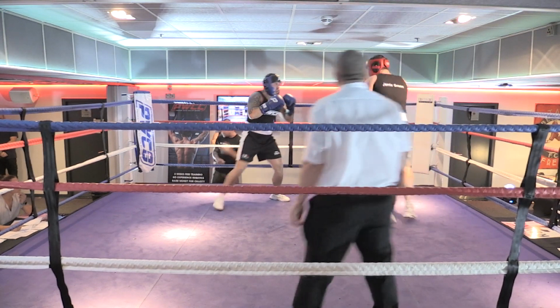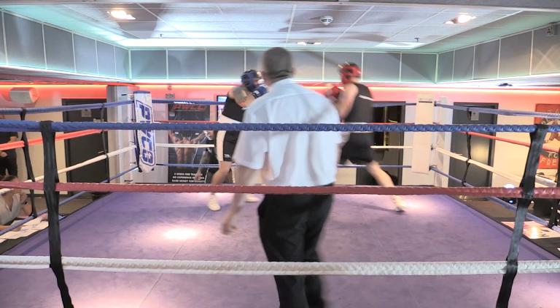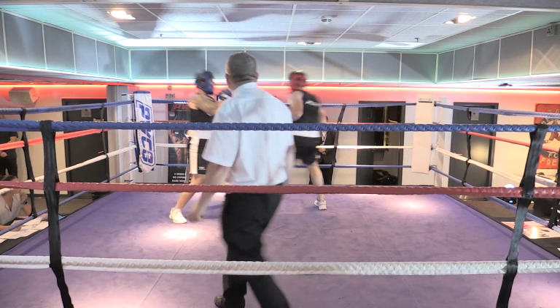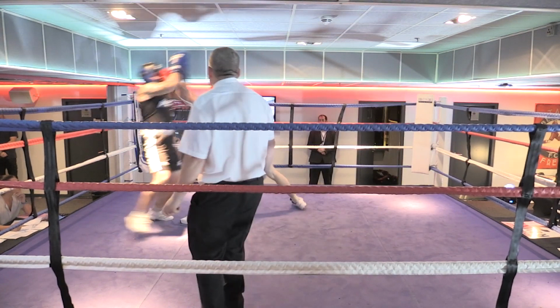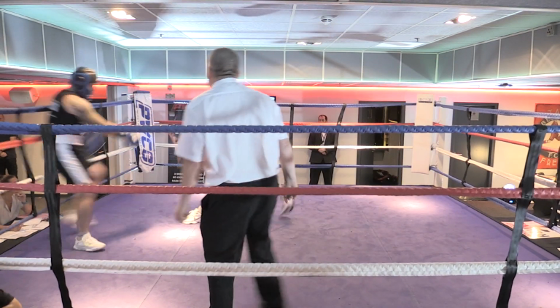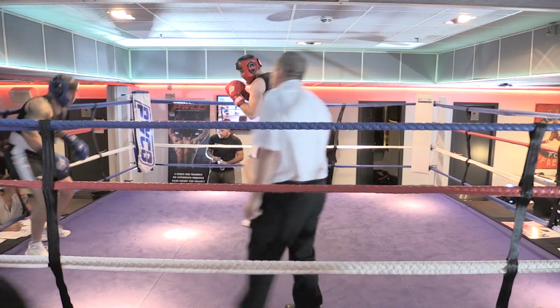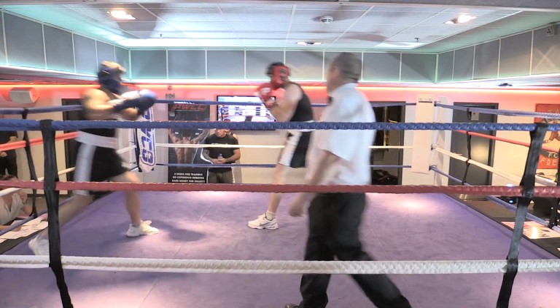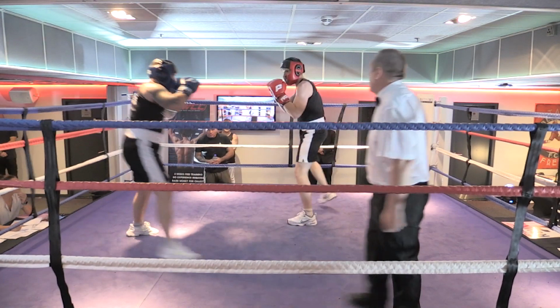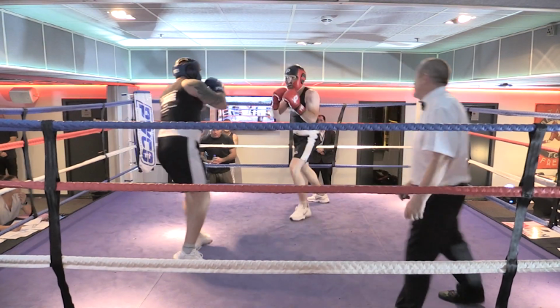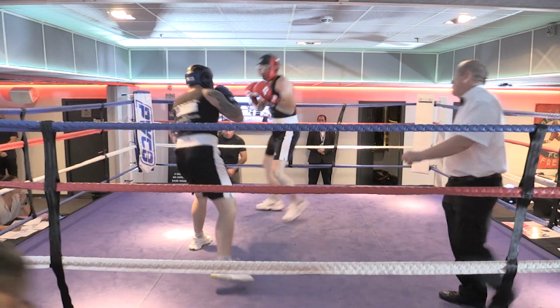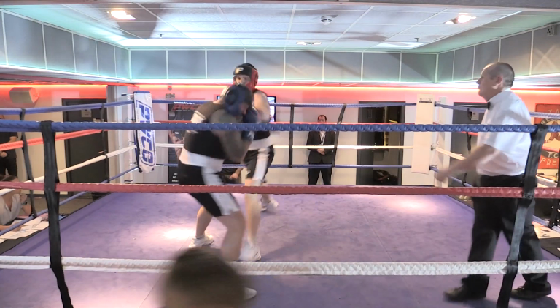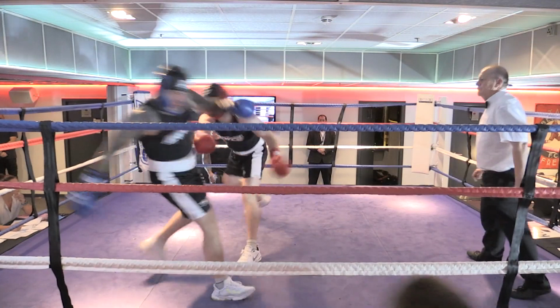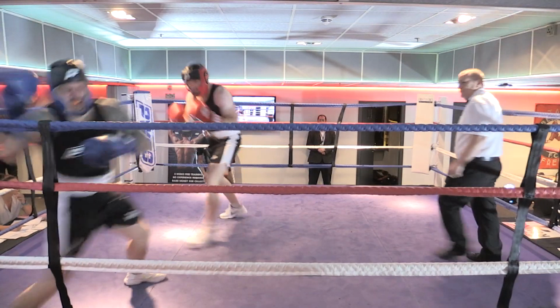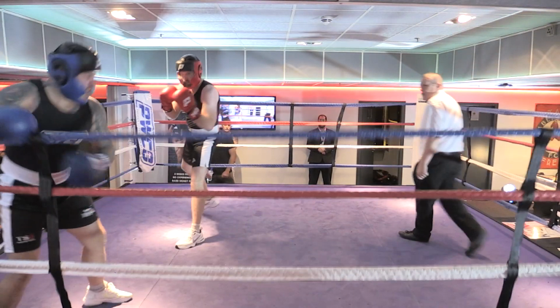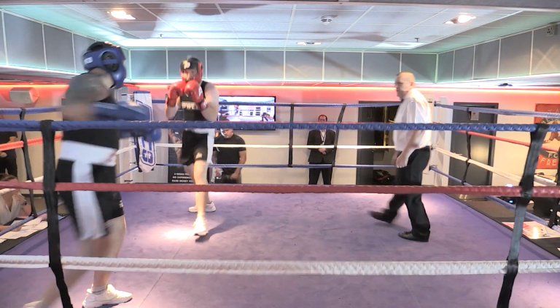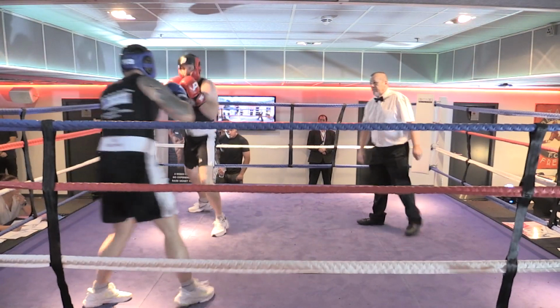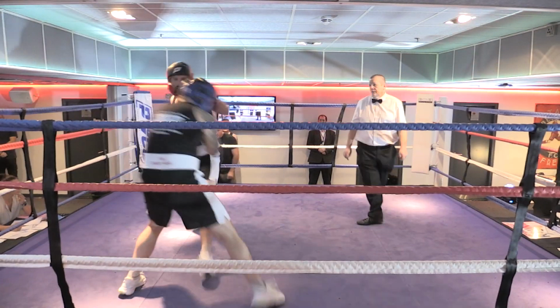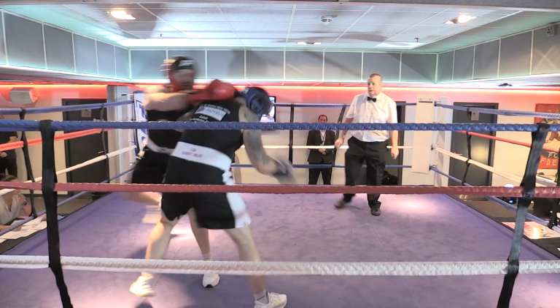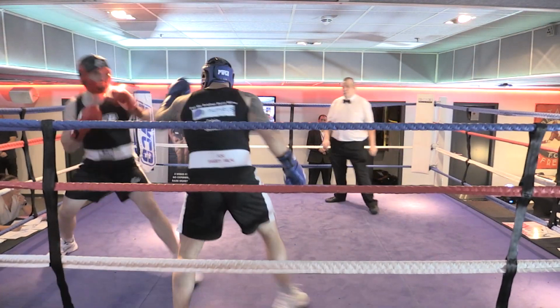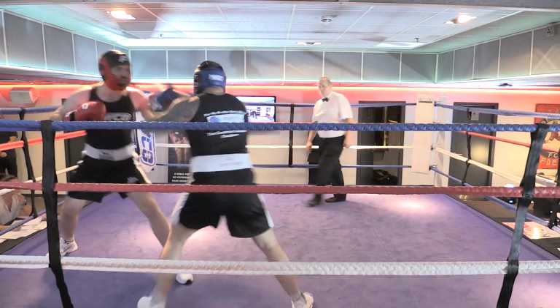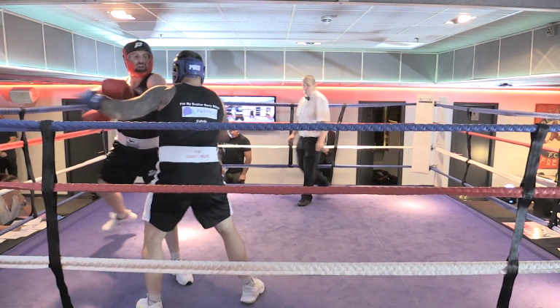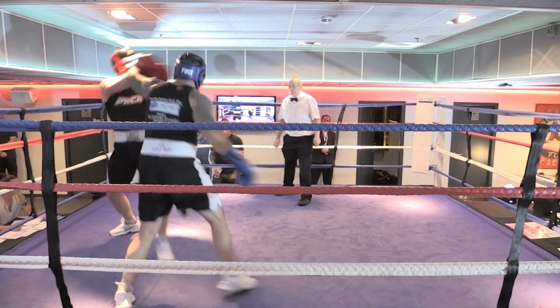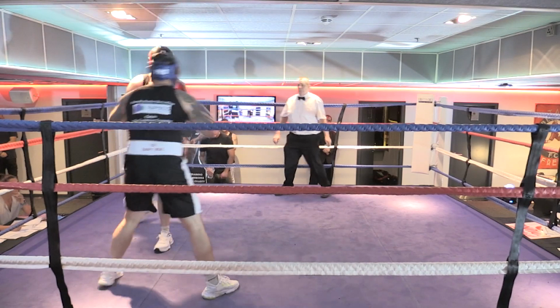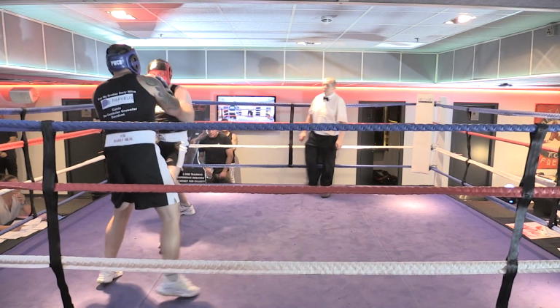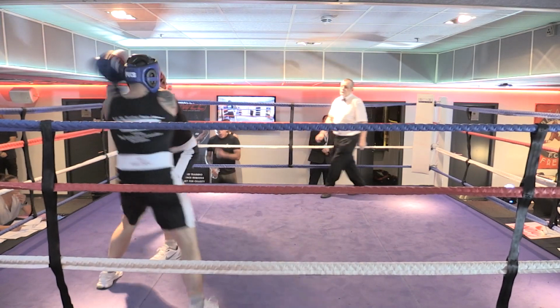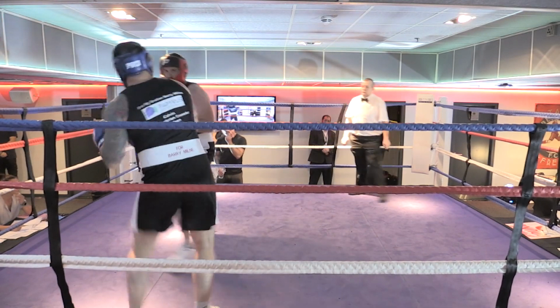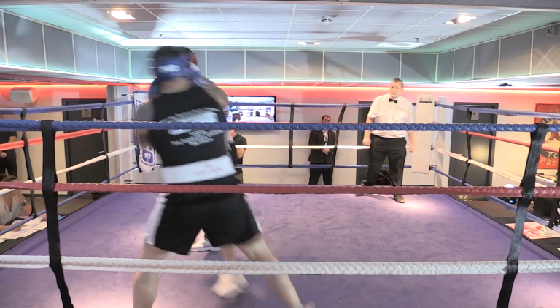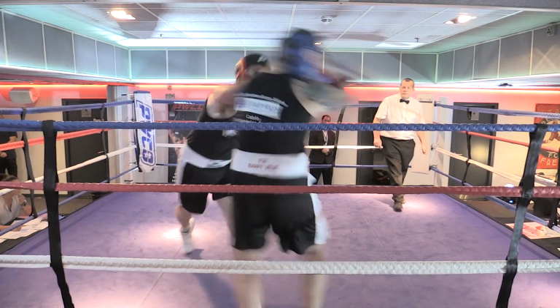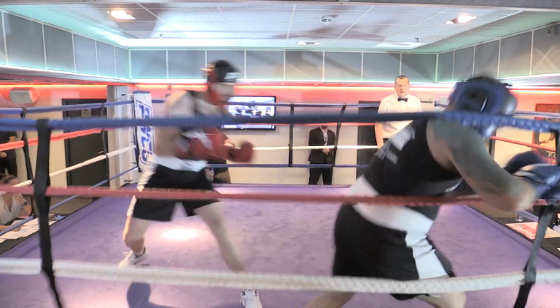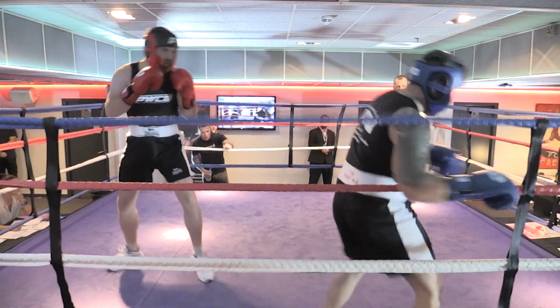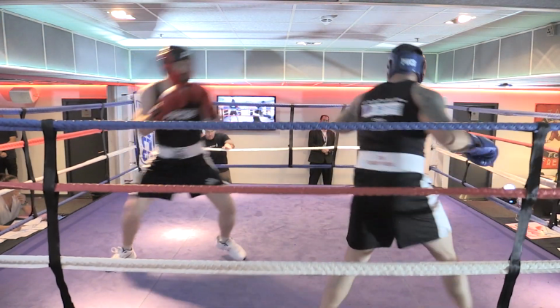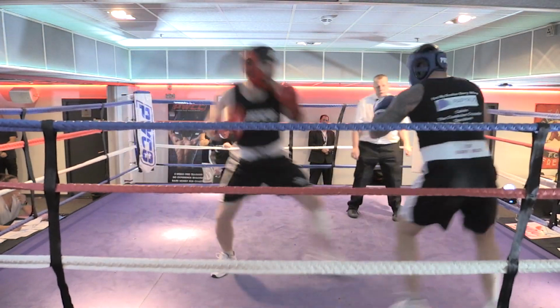One two. There we go, good again. 30 seconds. There we go, that's it. Now again, don't step back. If he's knocking back, just keep going forwards. There we go, easy work.